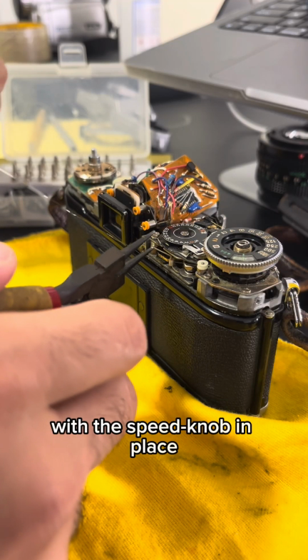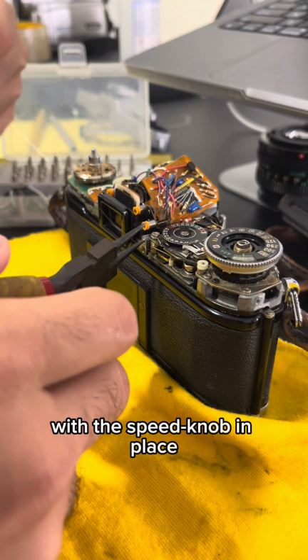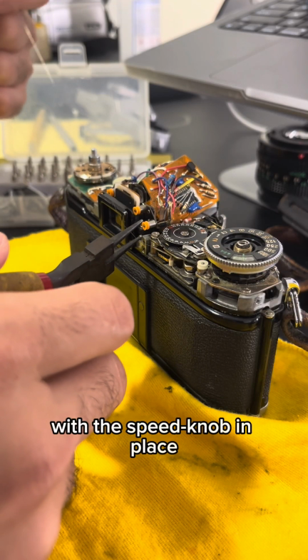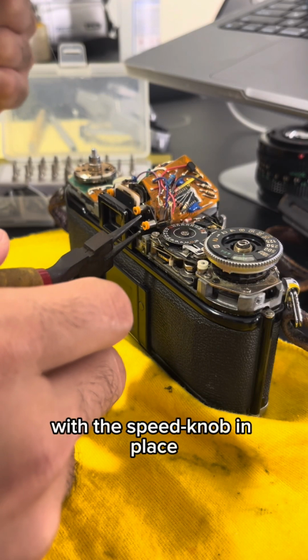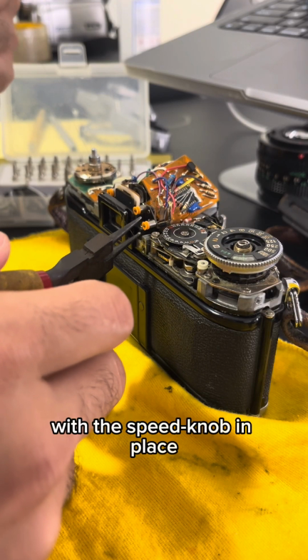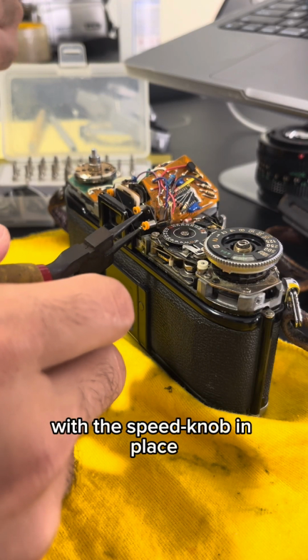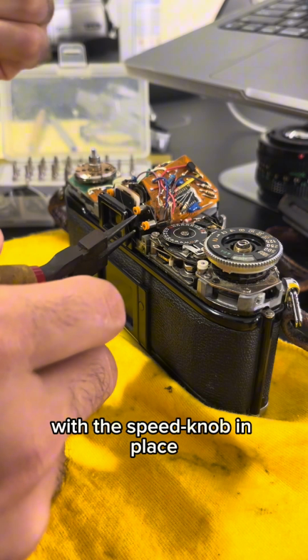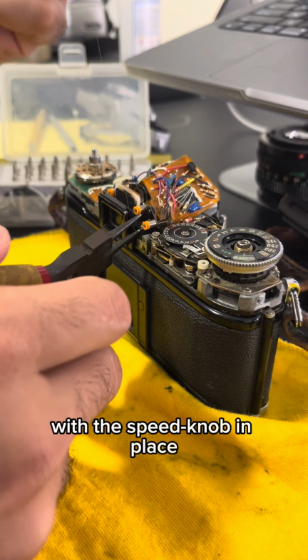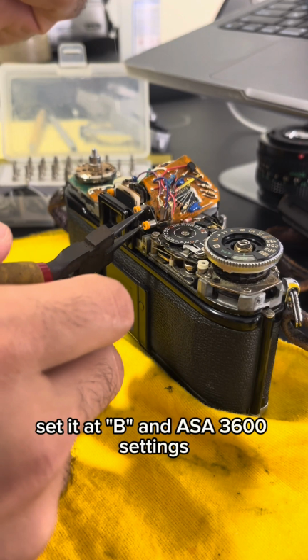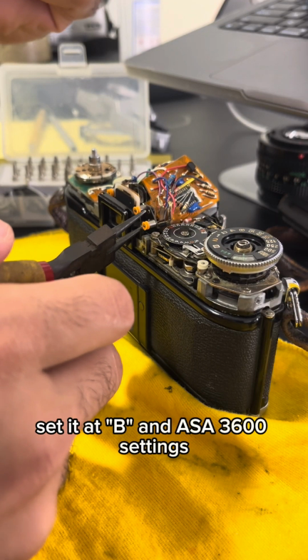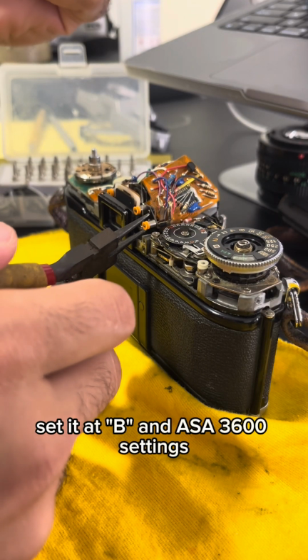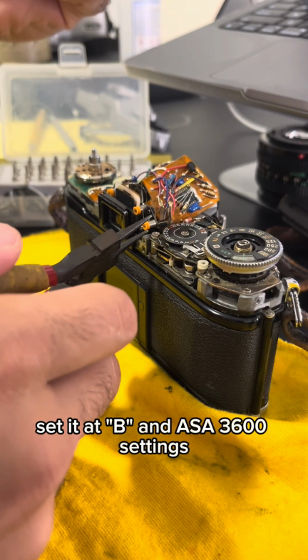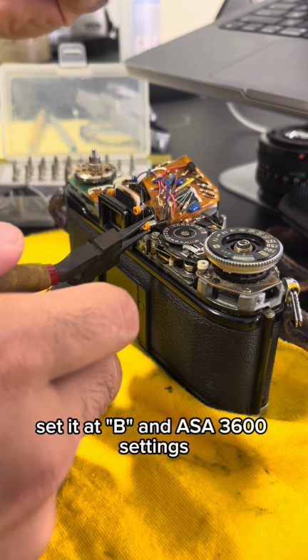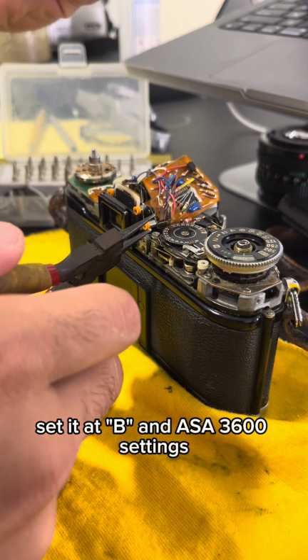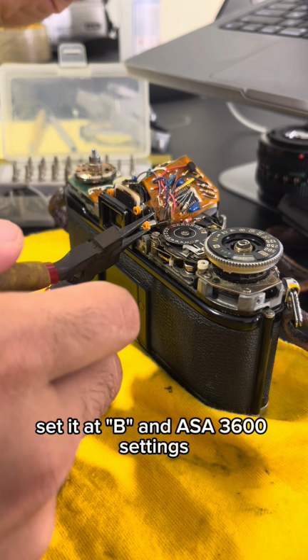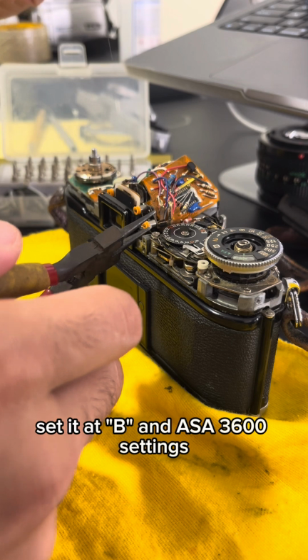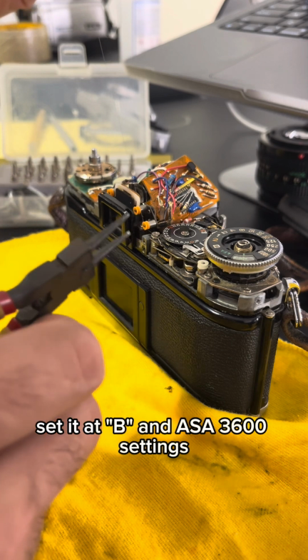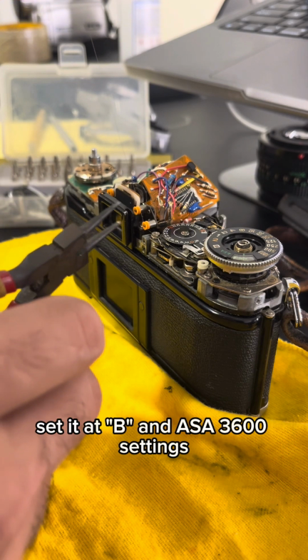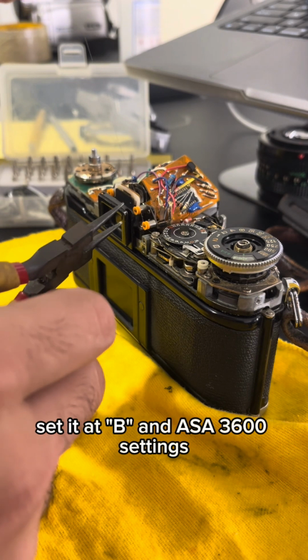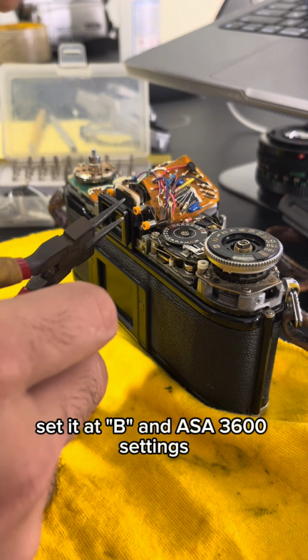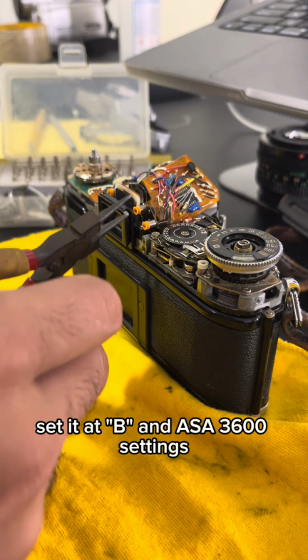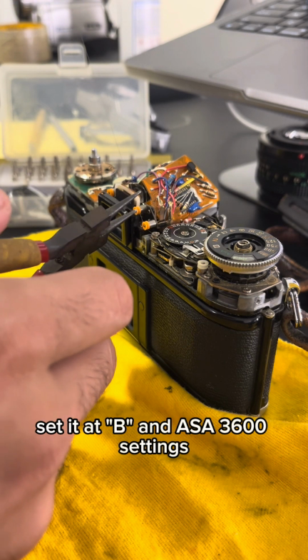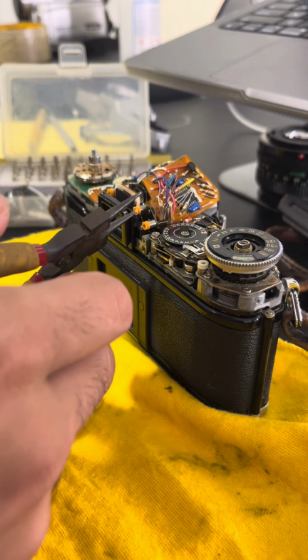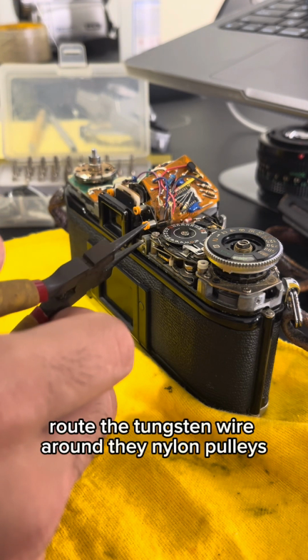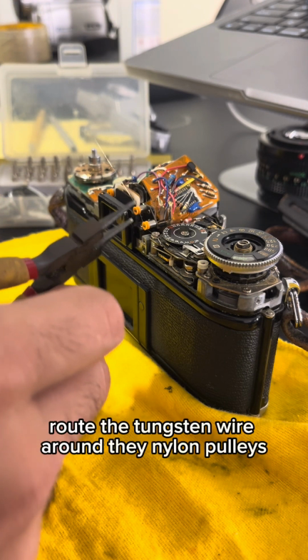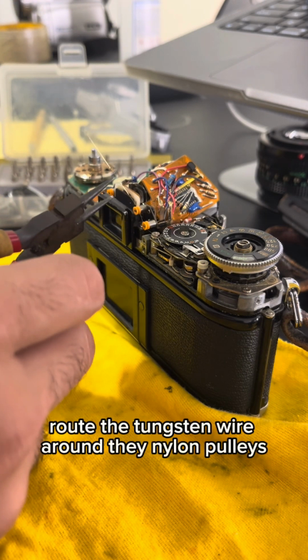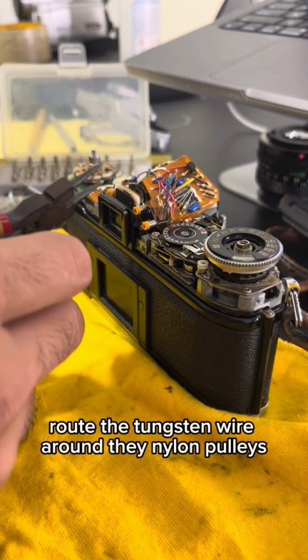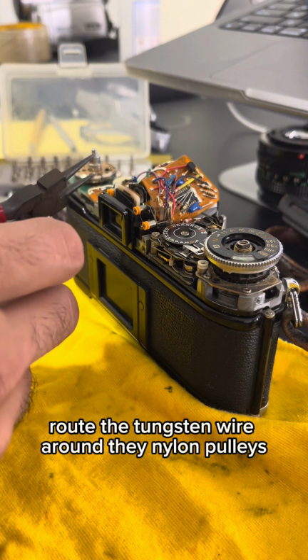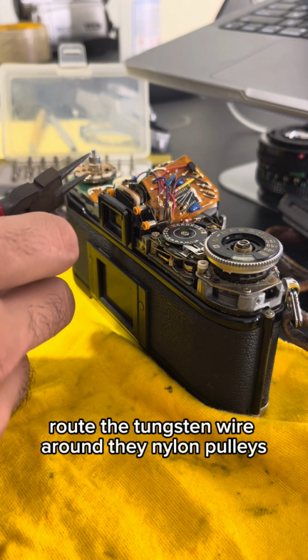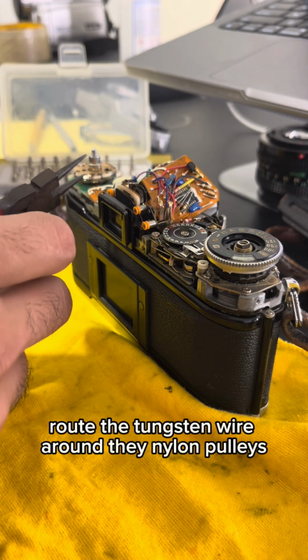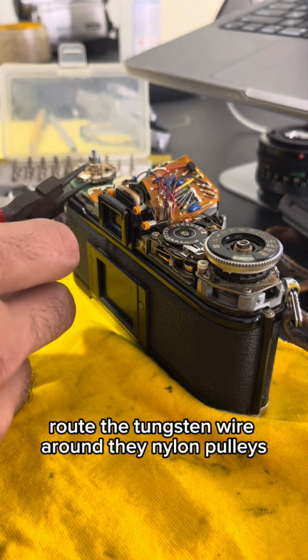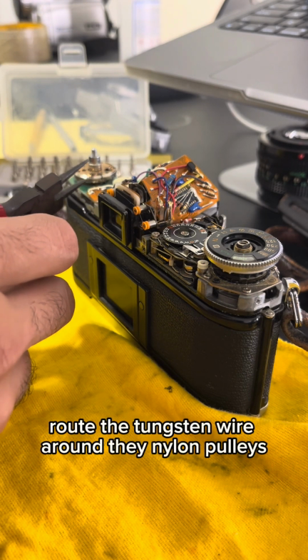With the speed knob in place, set it at B and ASA 3600 settings. Route the tungsten wire around the nylon pulleys.